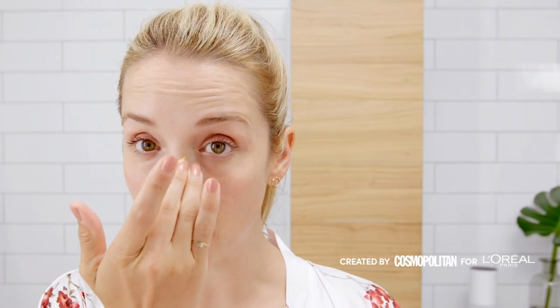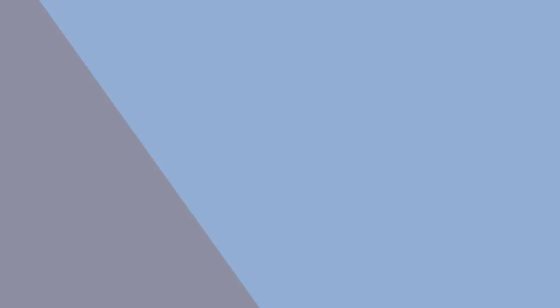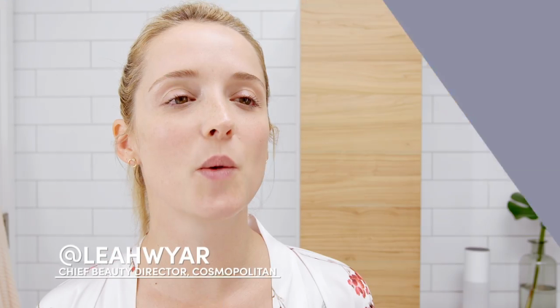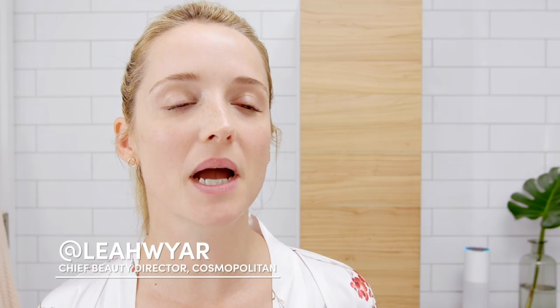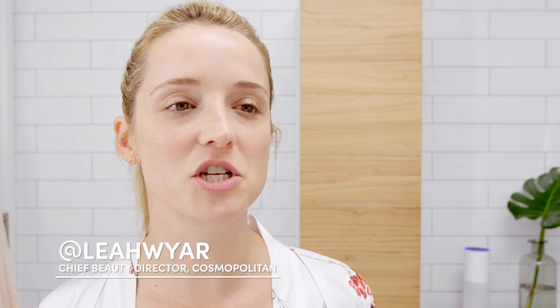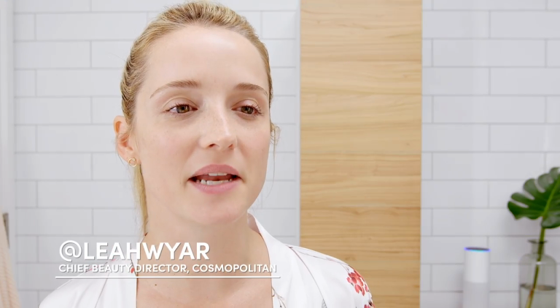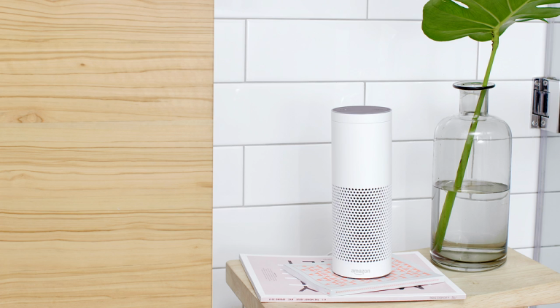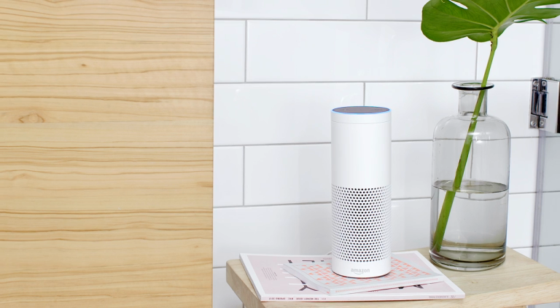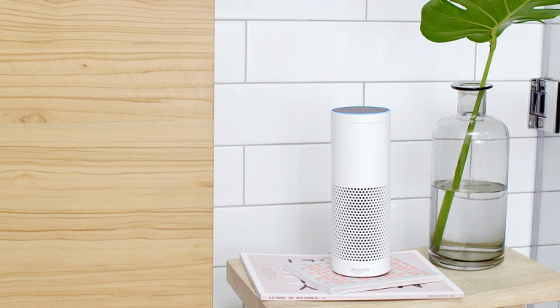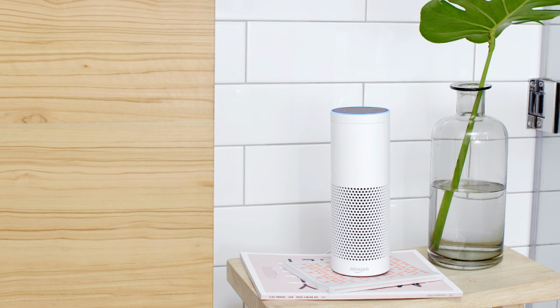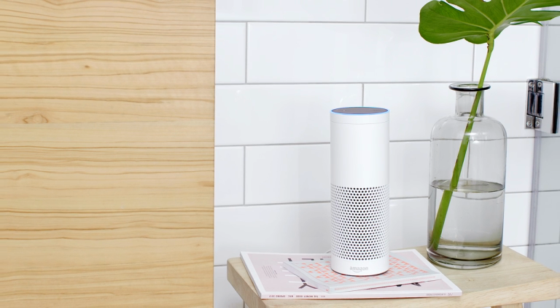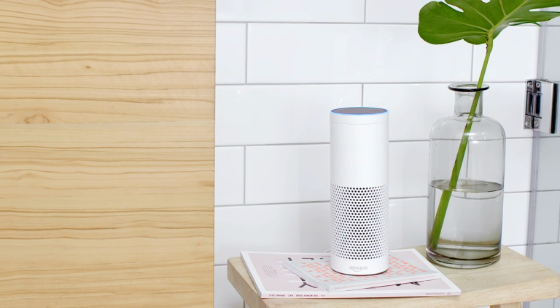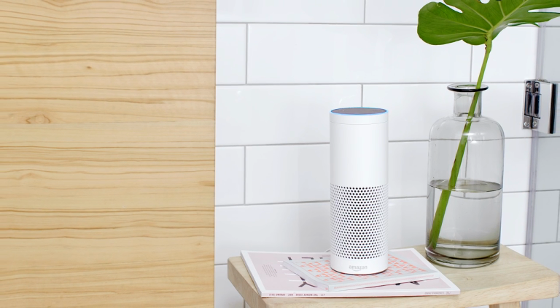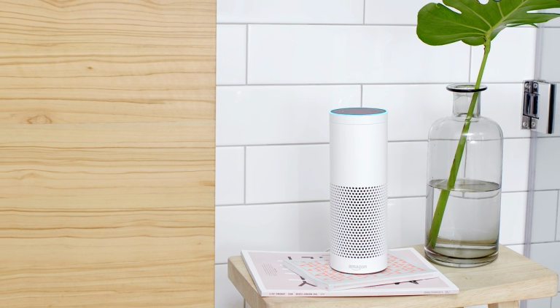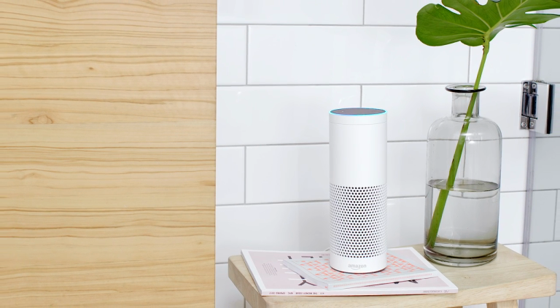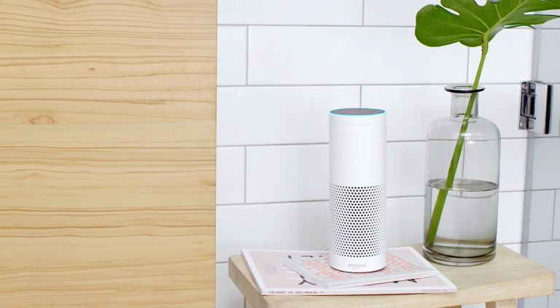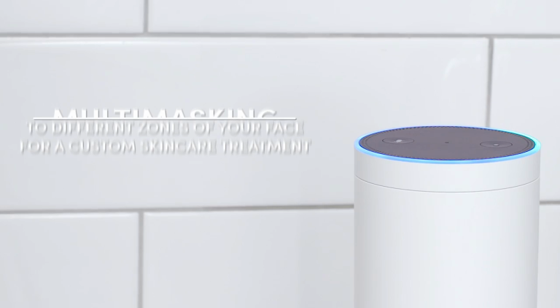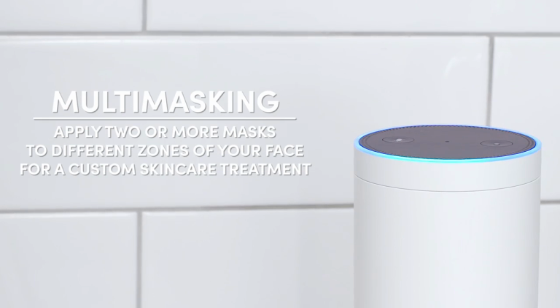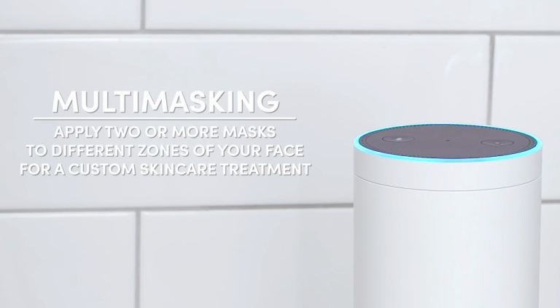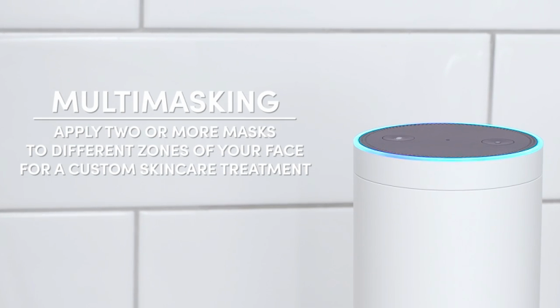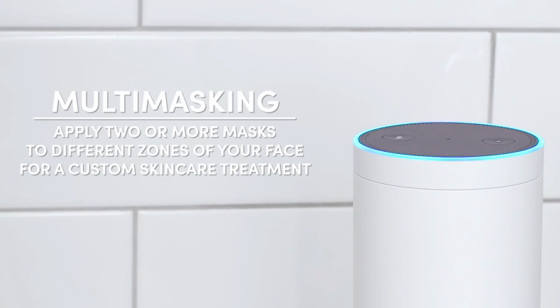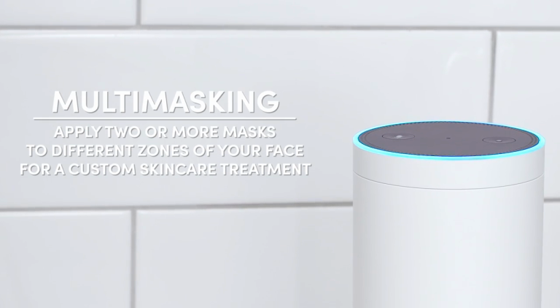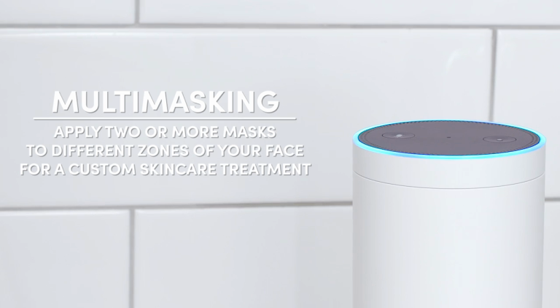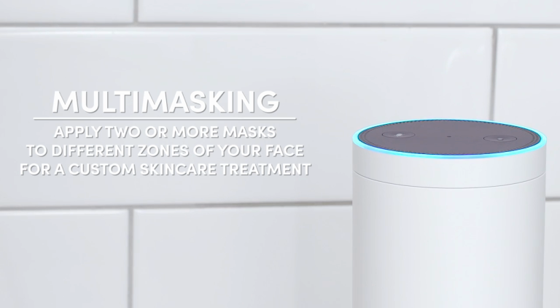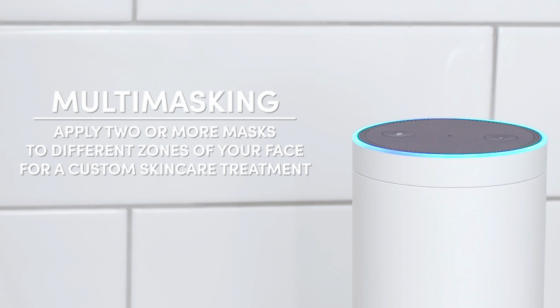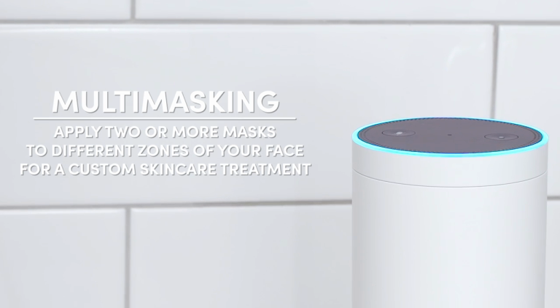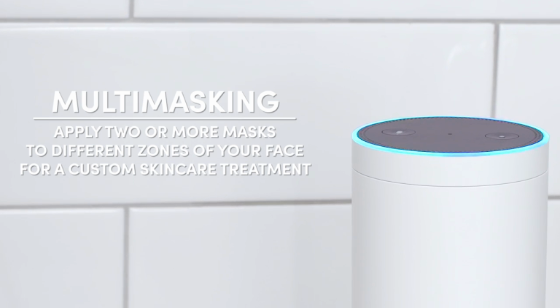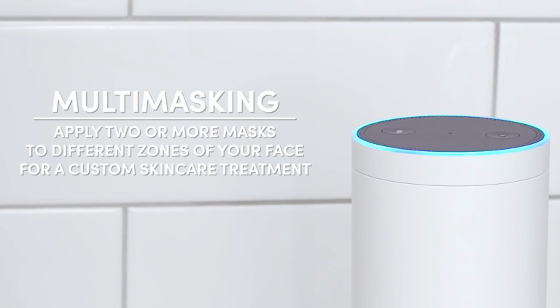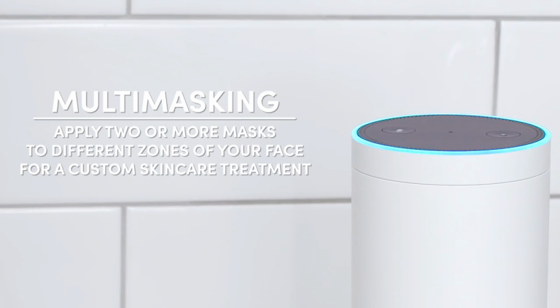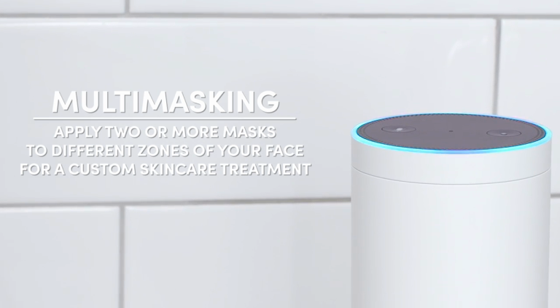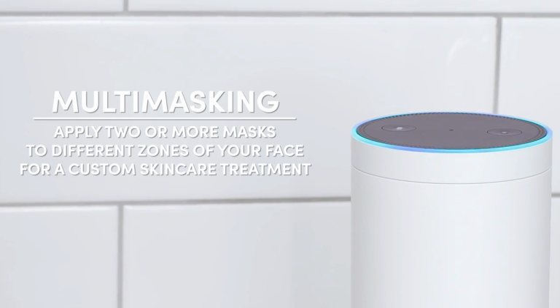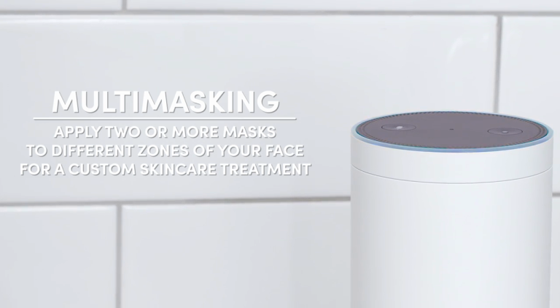Alexa, open my beauty chat. We love a mask on its own, but if you have multiple skin concerns, try multi-masking. Apply two or more masks to different zones of your face for a custom skincare treatment.